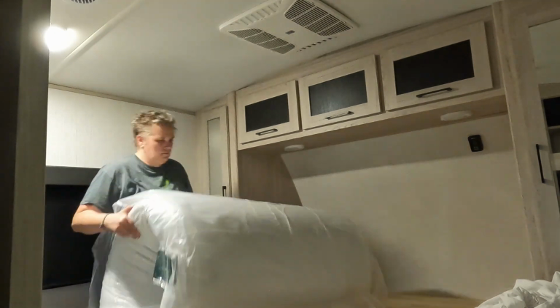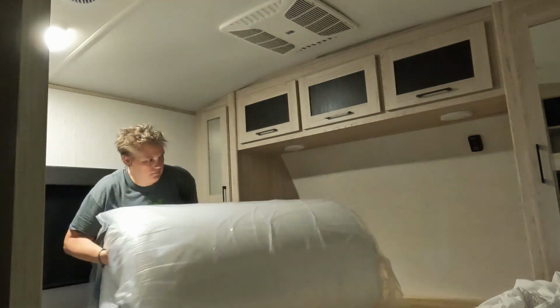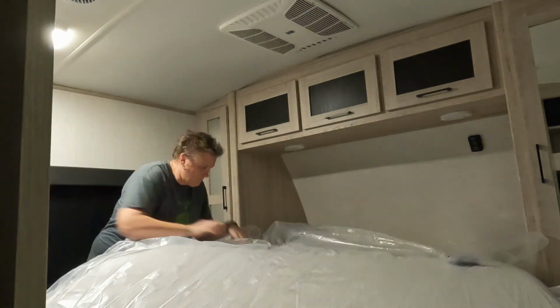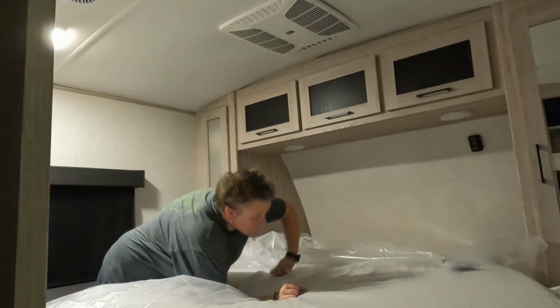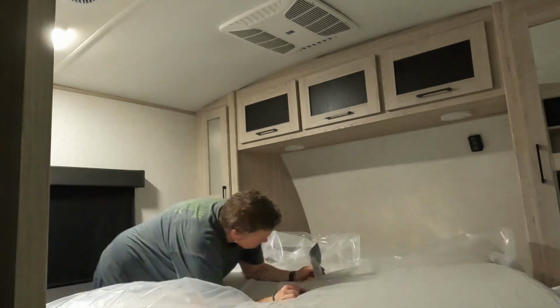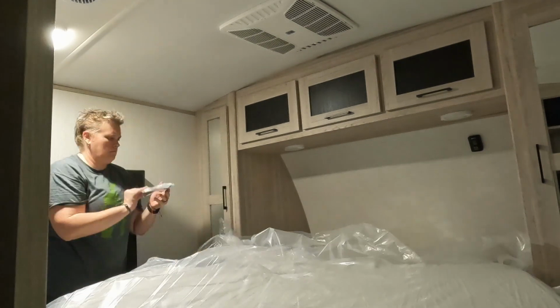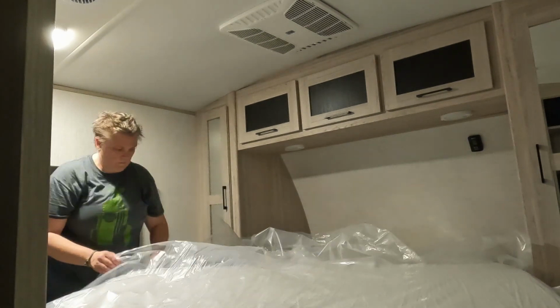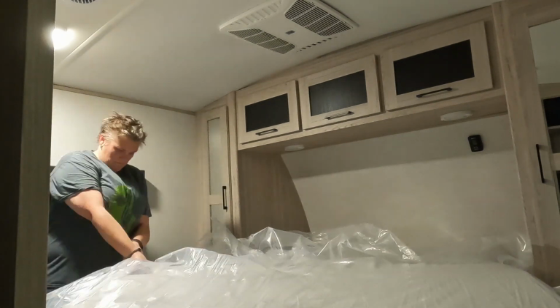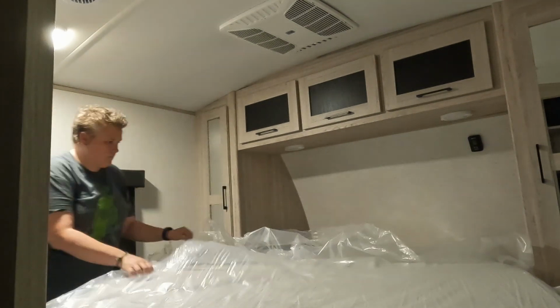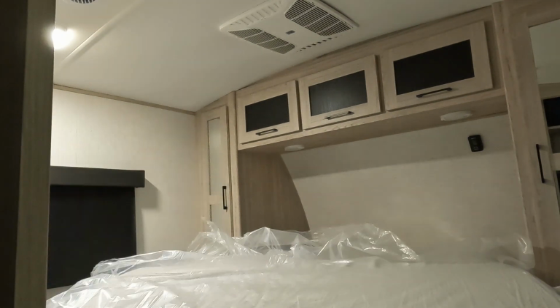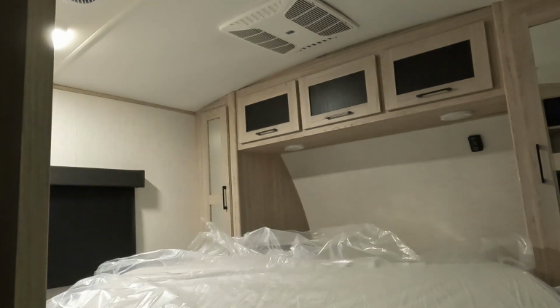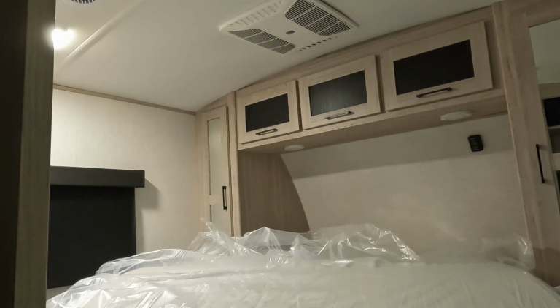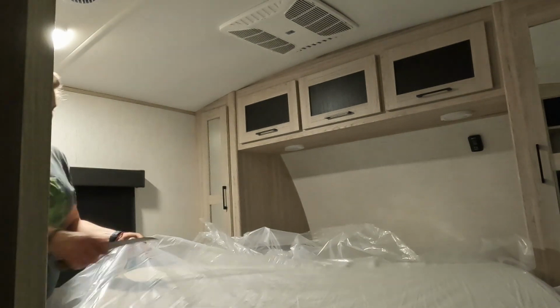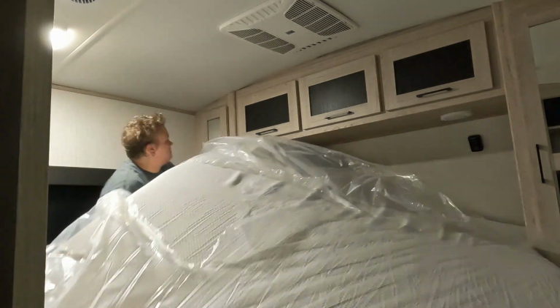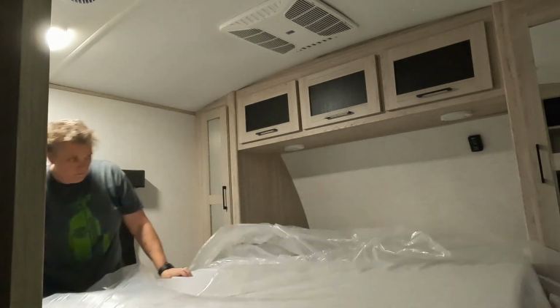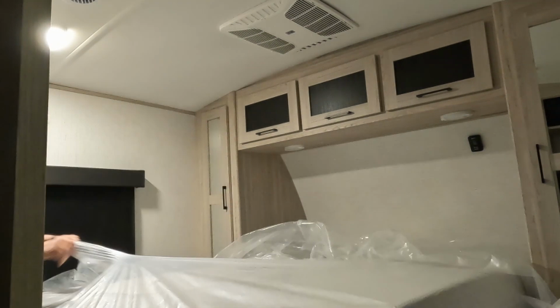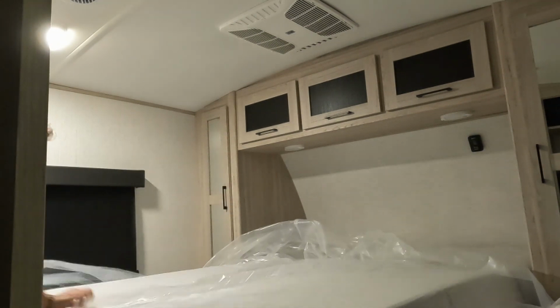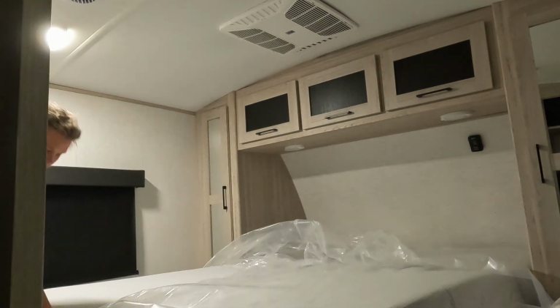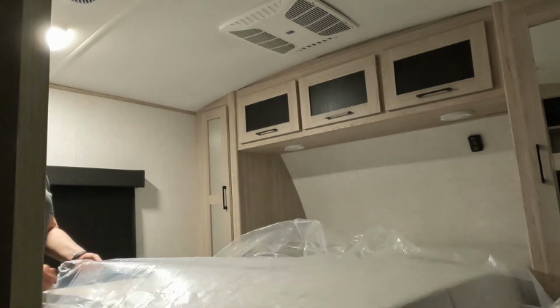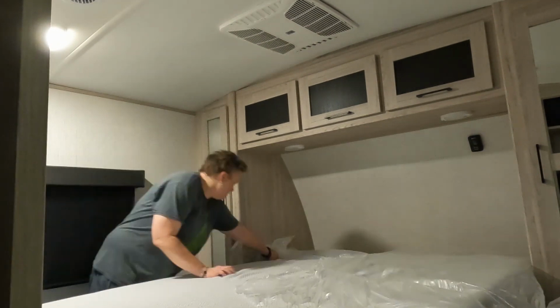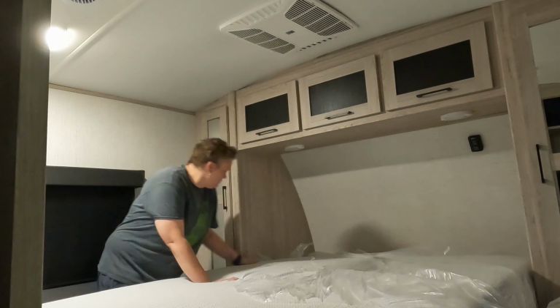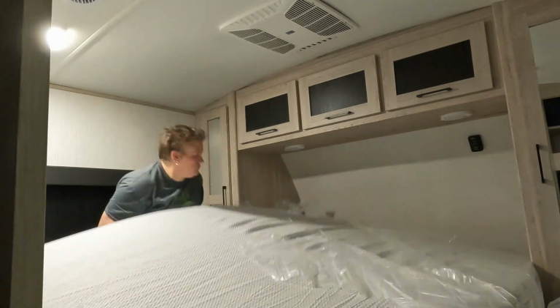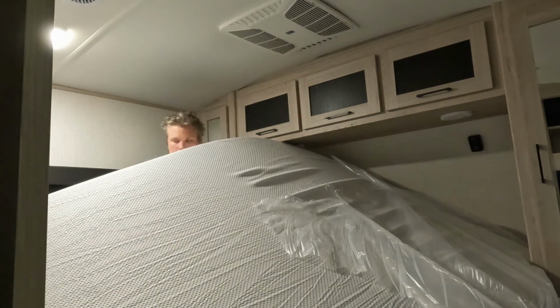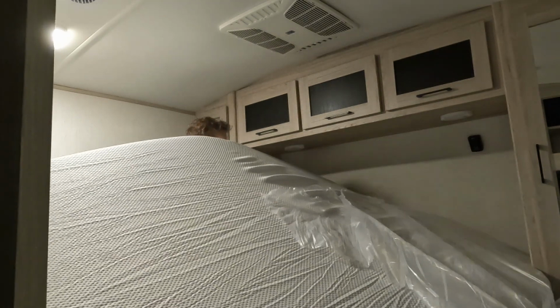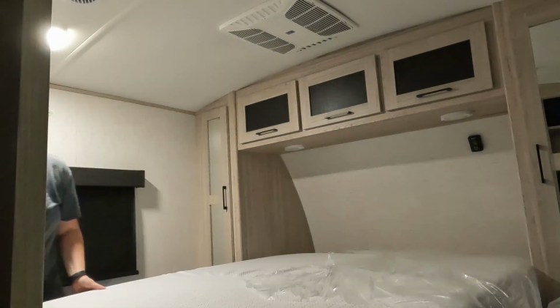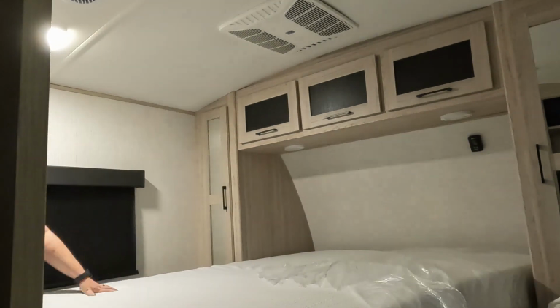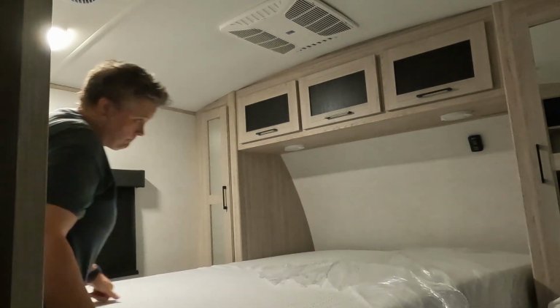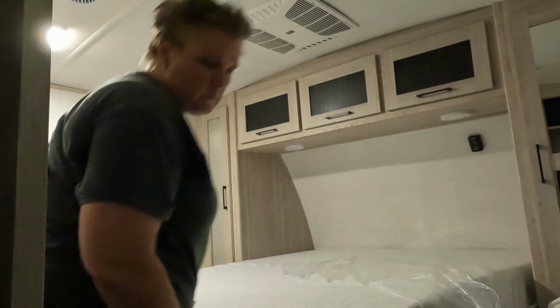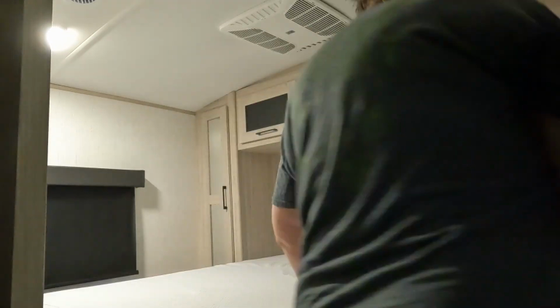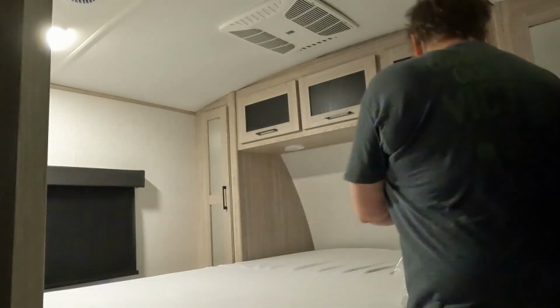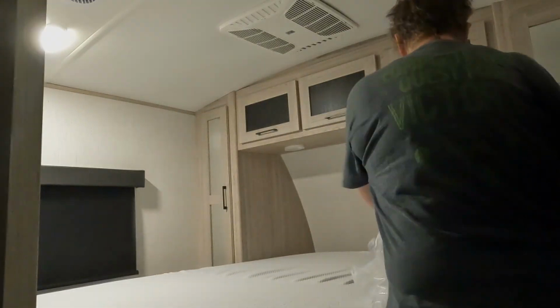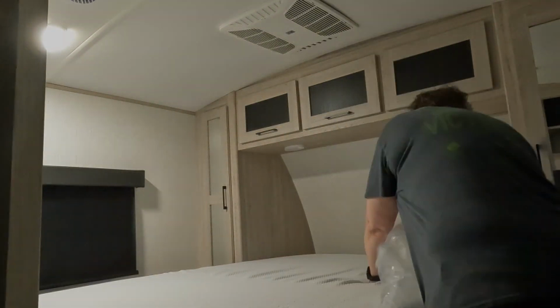I could not wait to sleep on this mattress full time. That RV mattress — as much as I love our new RV — I really did not dig the mattress. So be sure to go check this out.